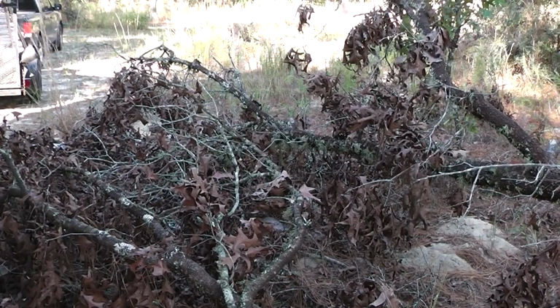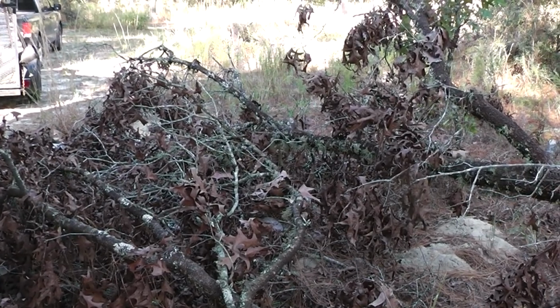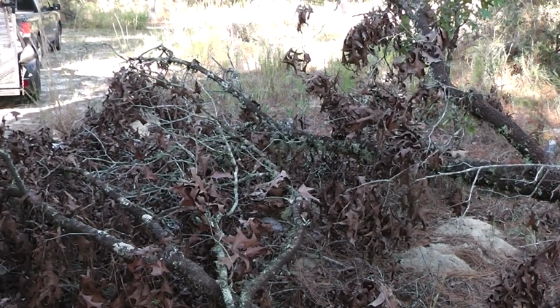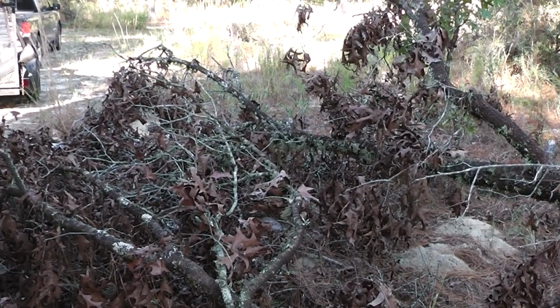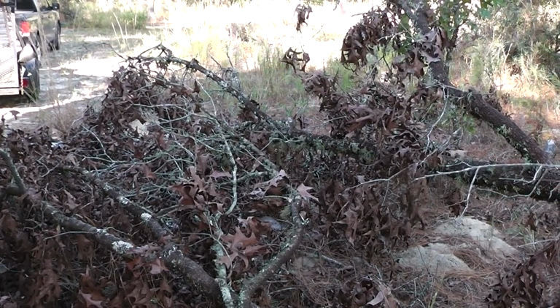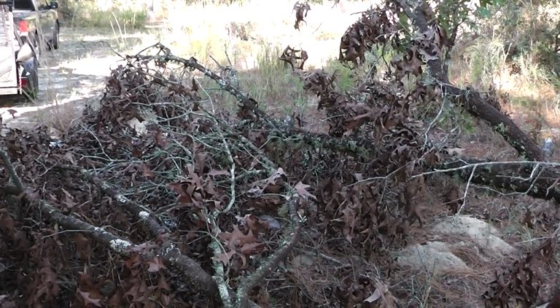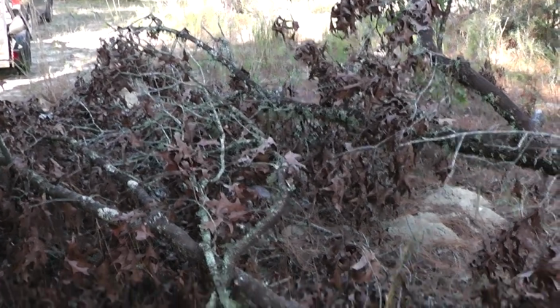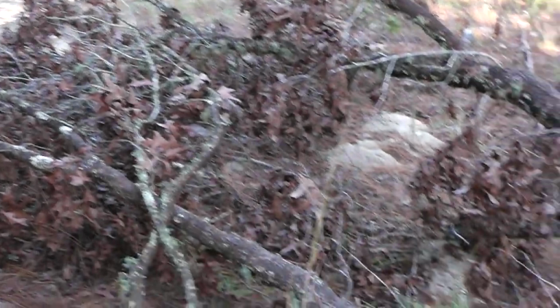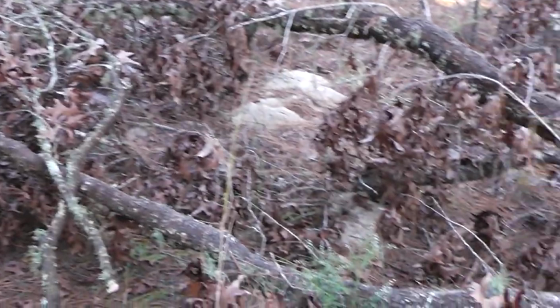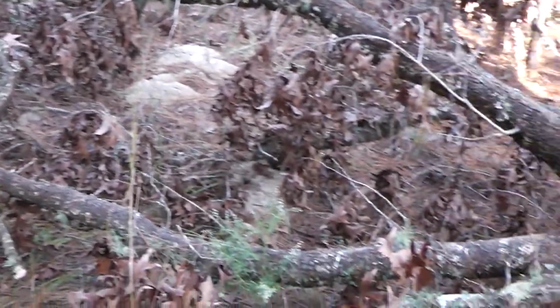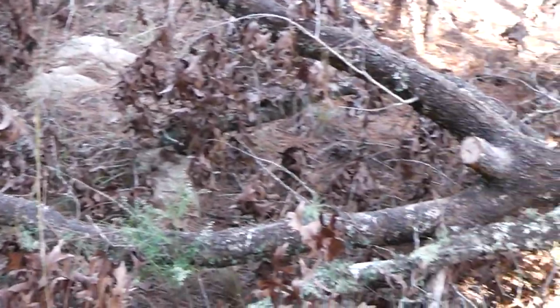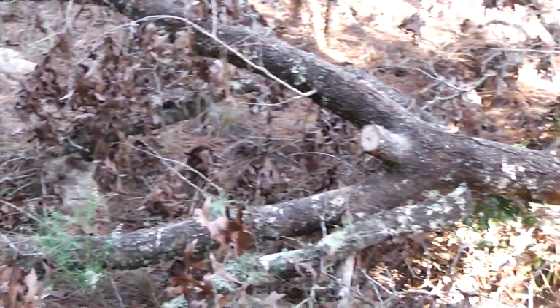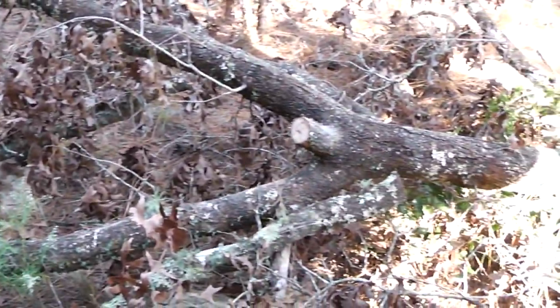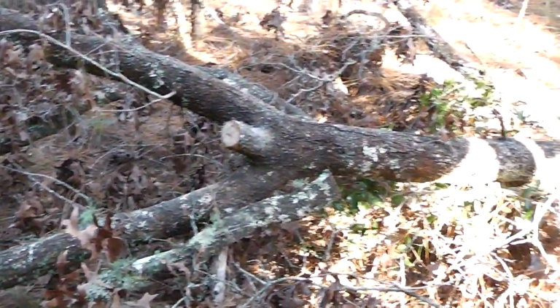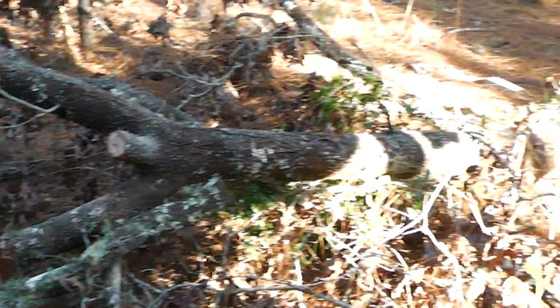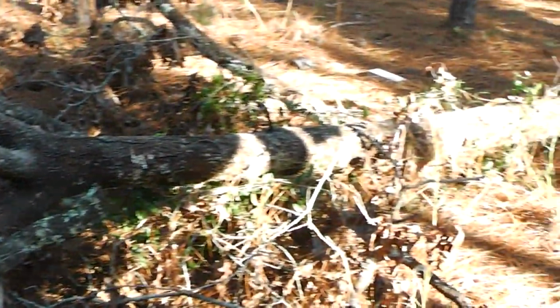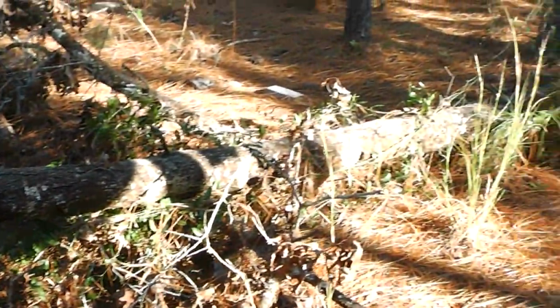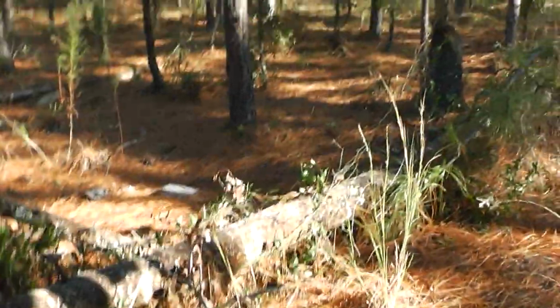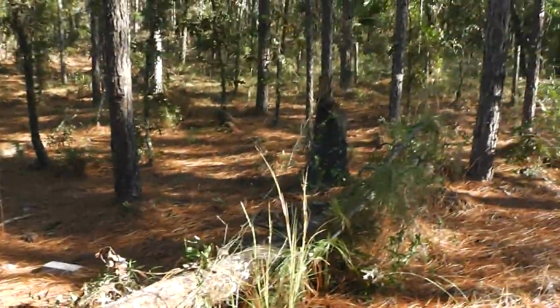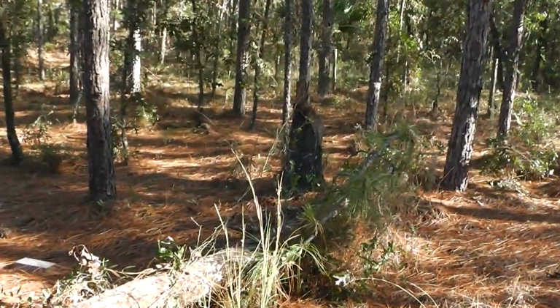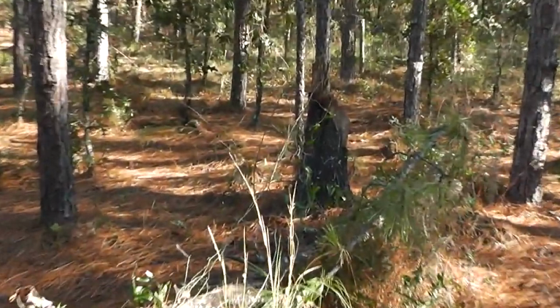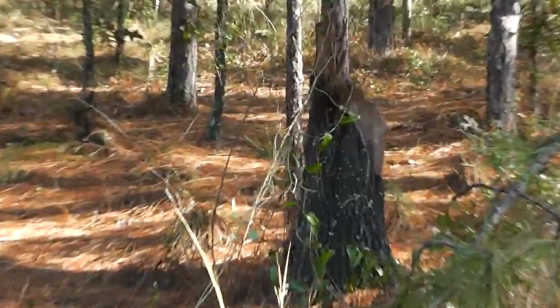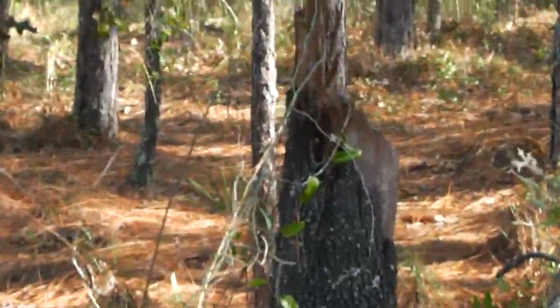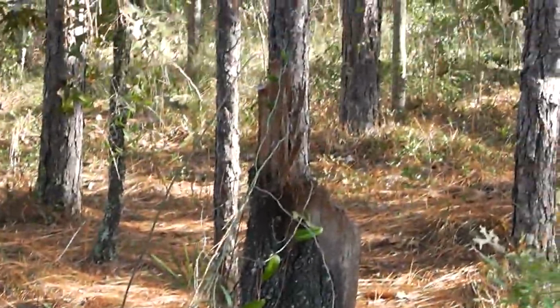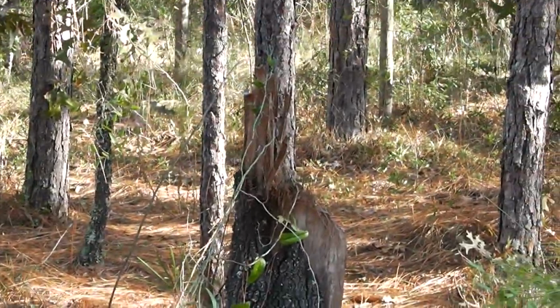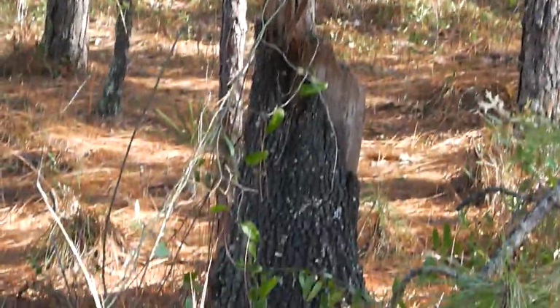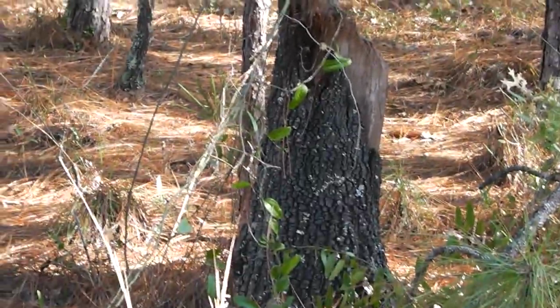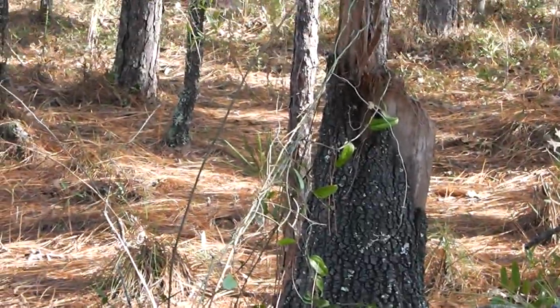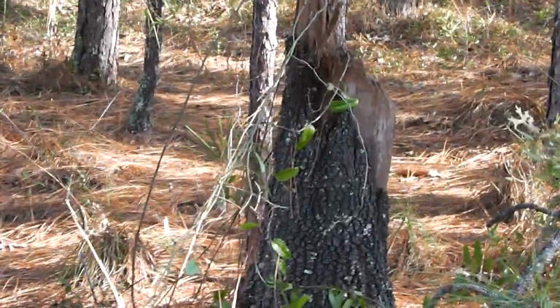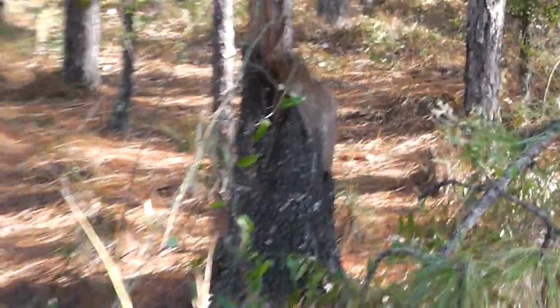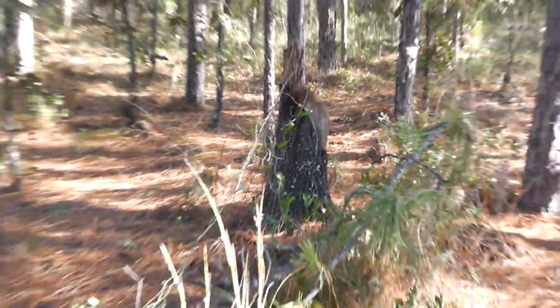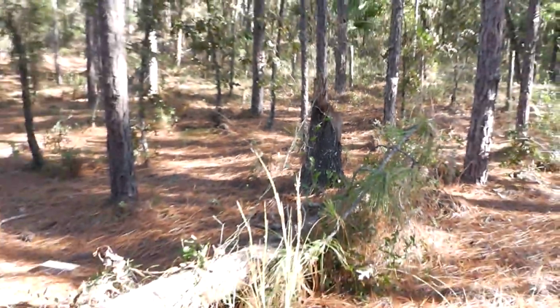Hey homestead prepper. I want to show you guys this tree that's fallen on our property here. It's a red oak. You can see where it's broke off — the wind or the storm took it down.